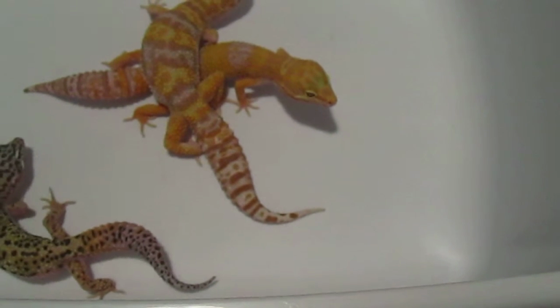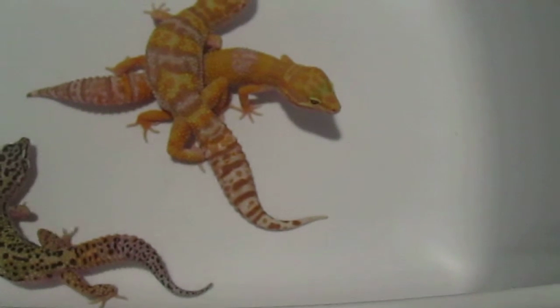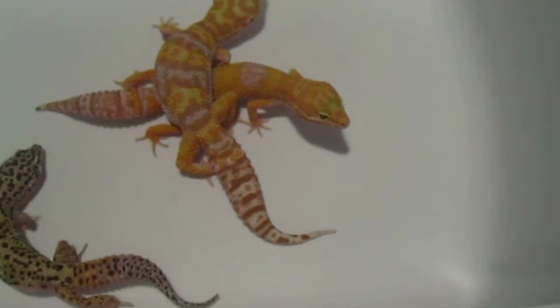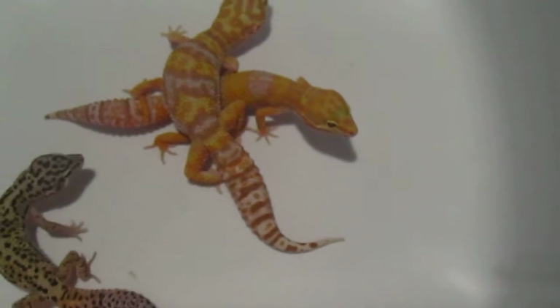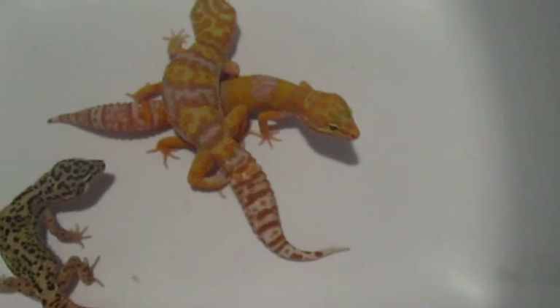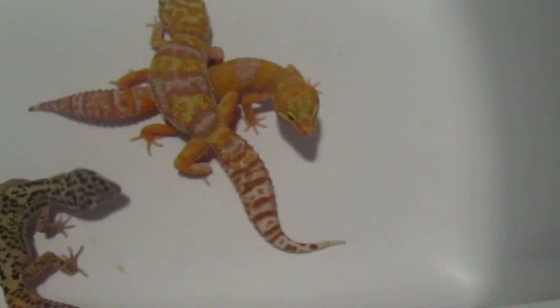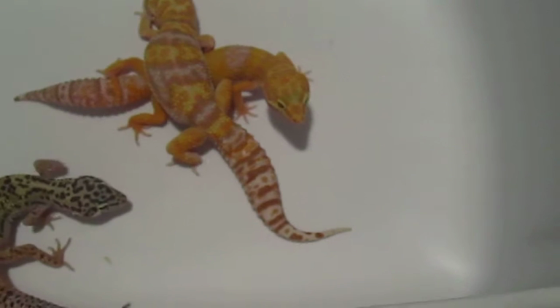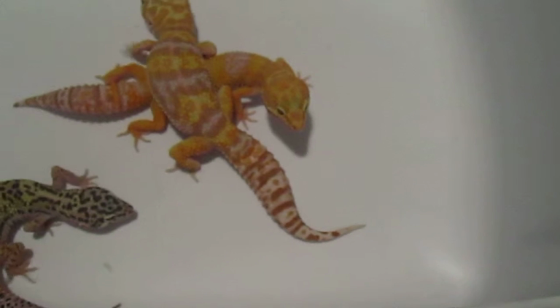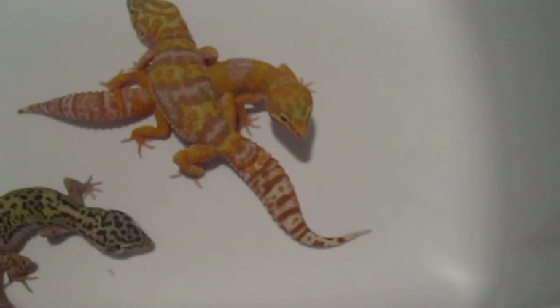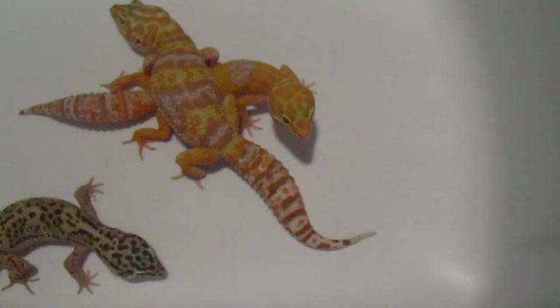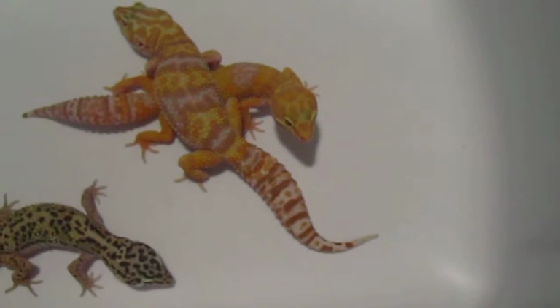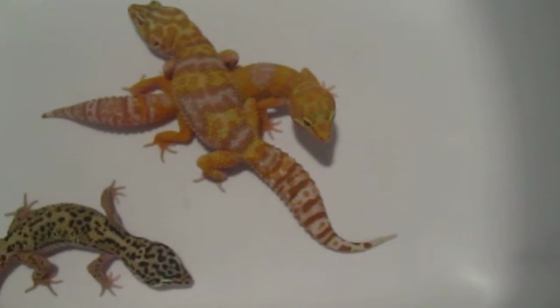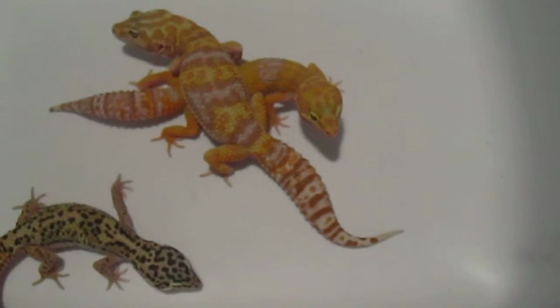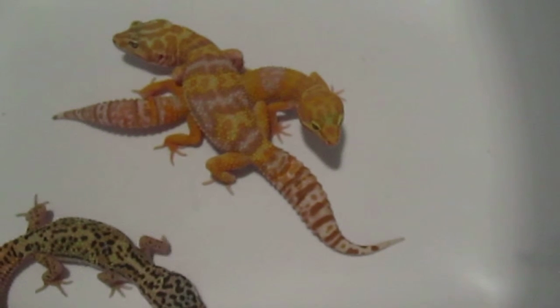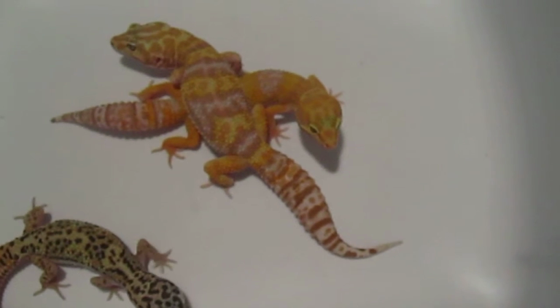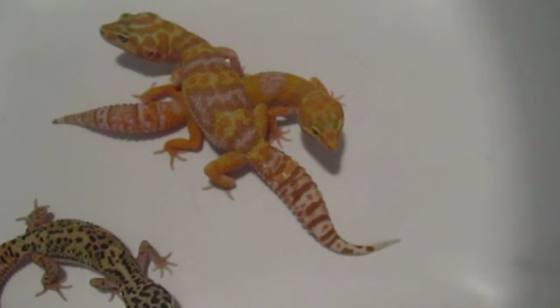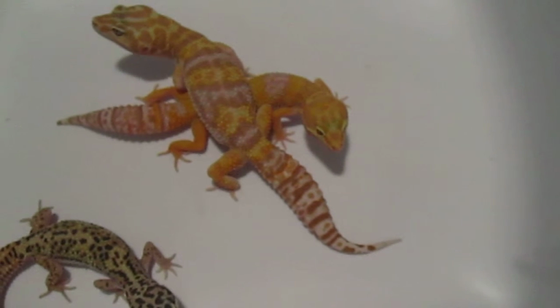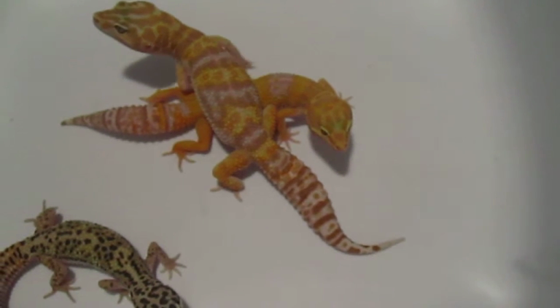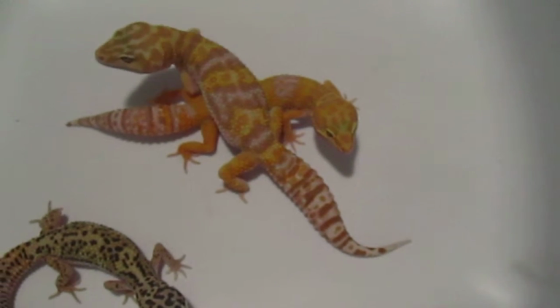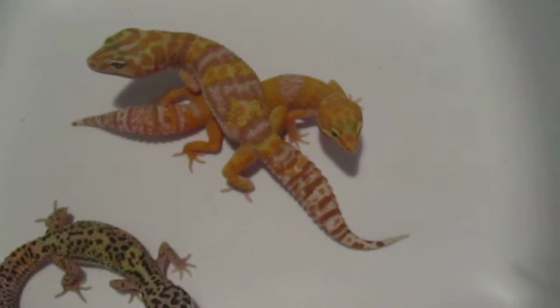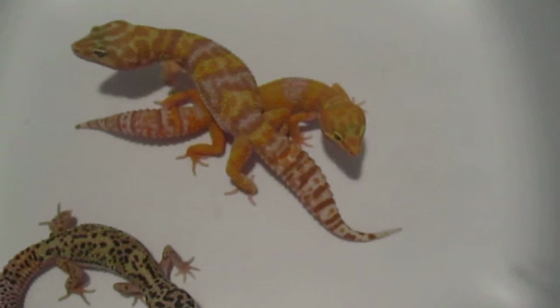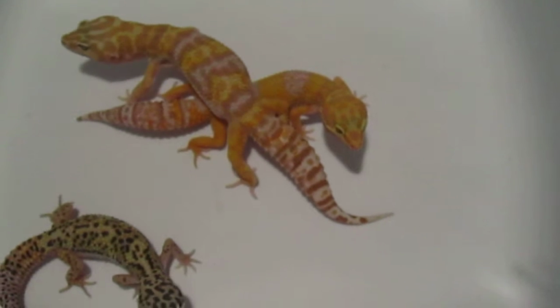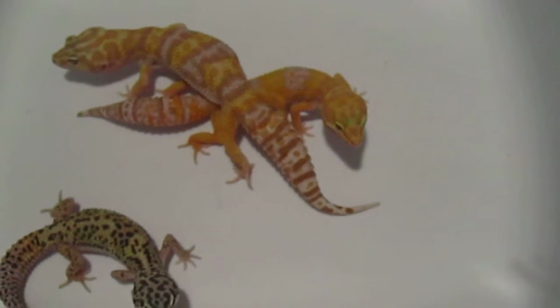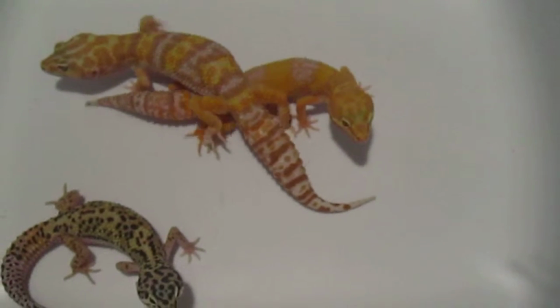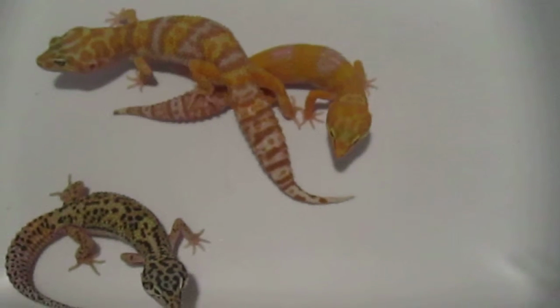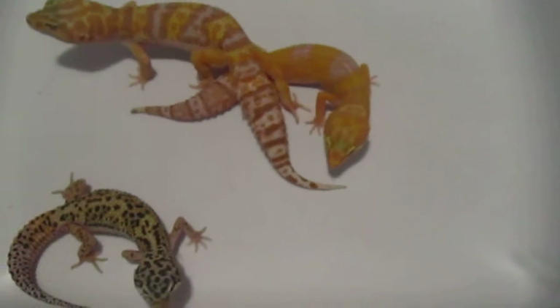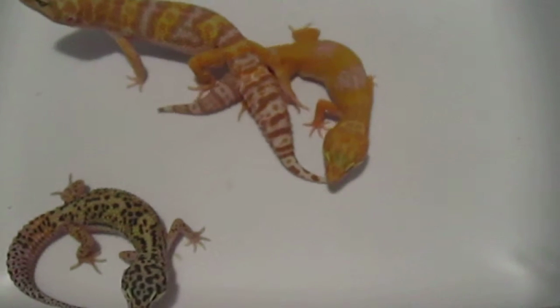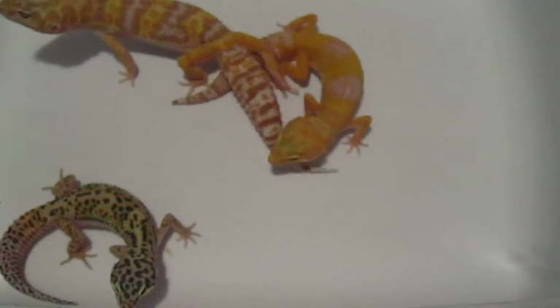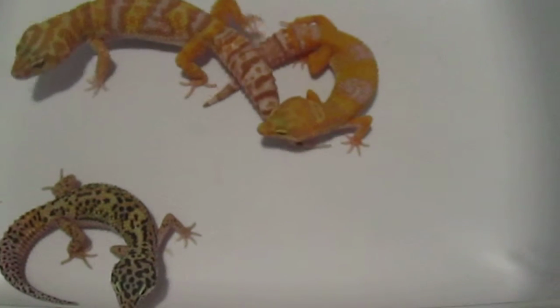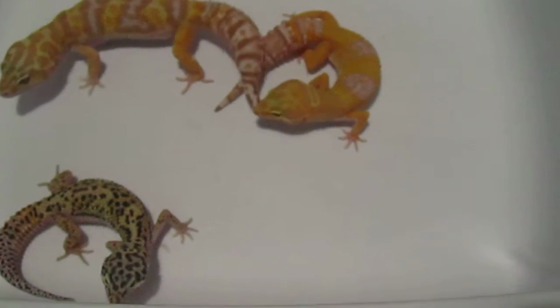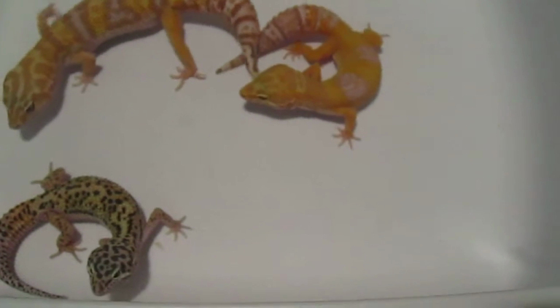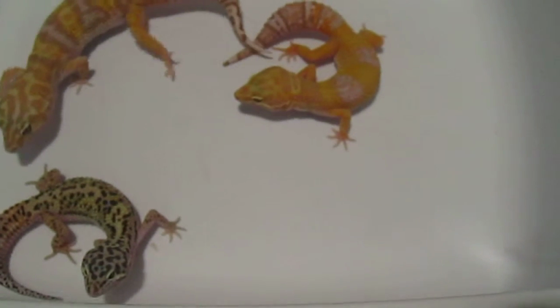The female Tangerine Albino down there underneath him is gaining slowly. She was 29 grams when I got her and is now 32. She's finally starting to eat good.